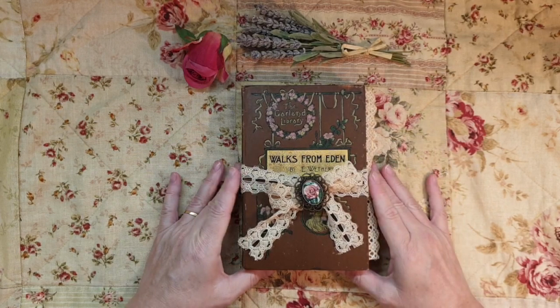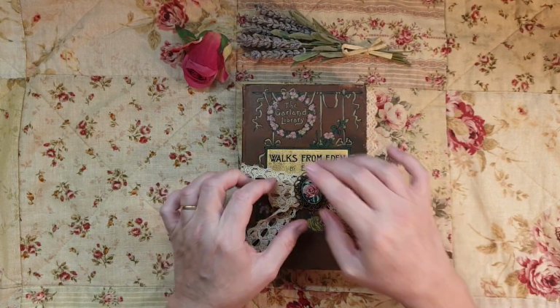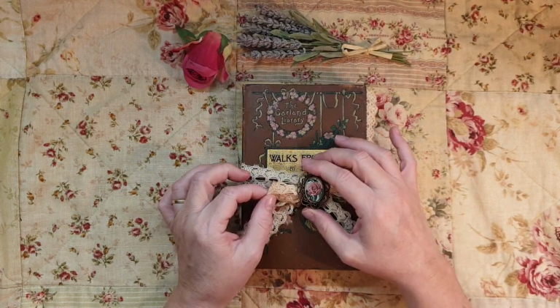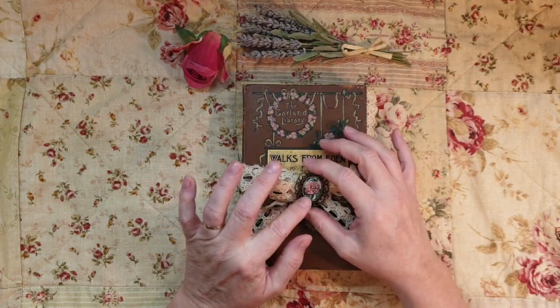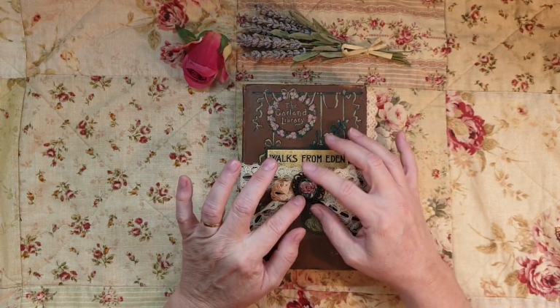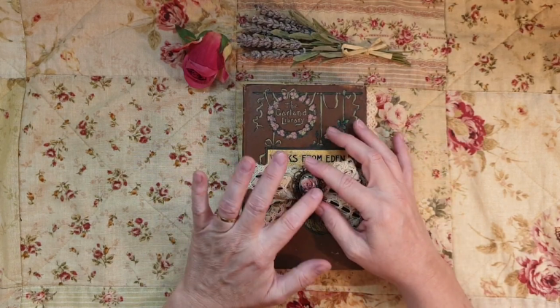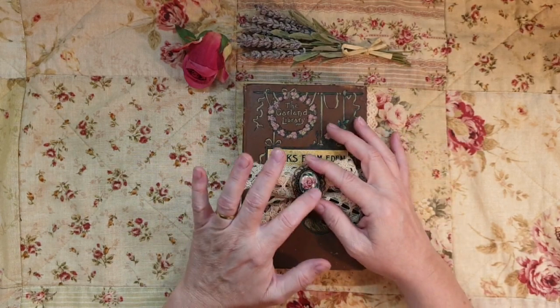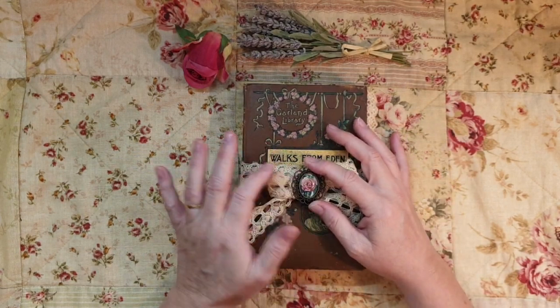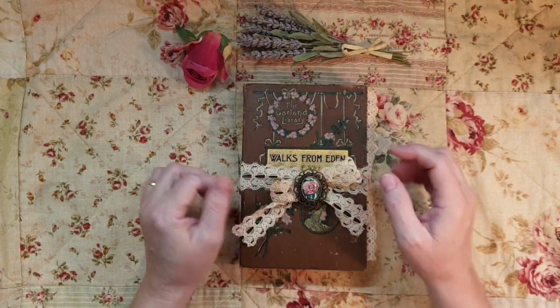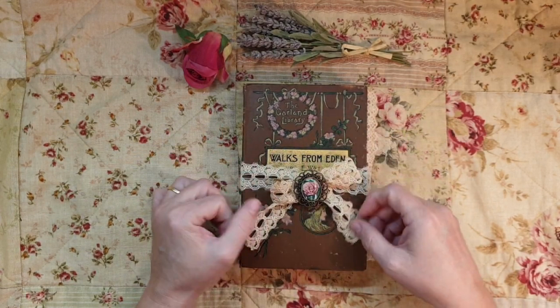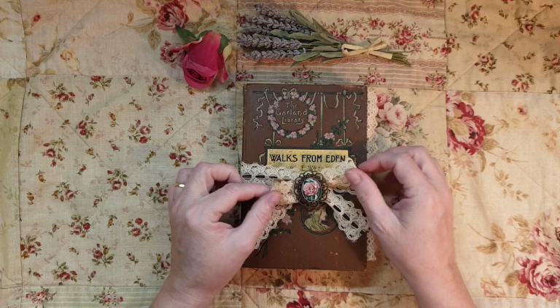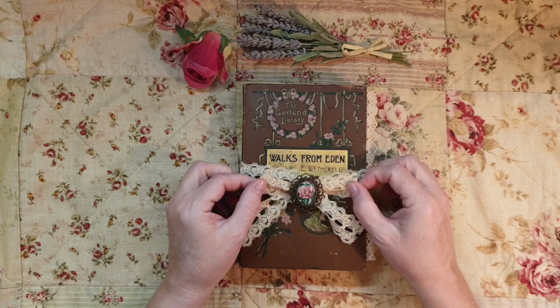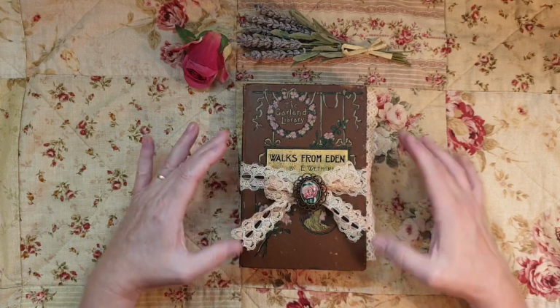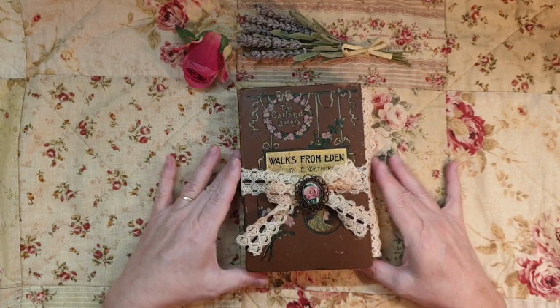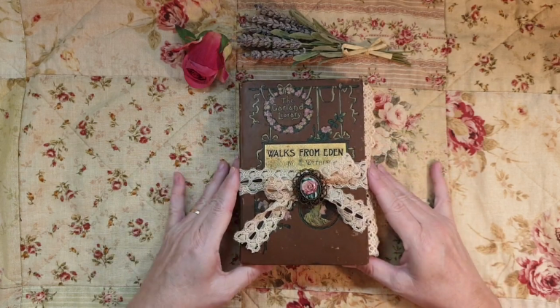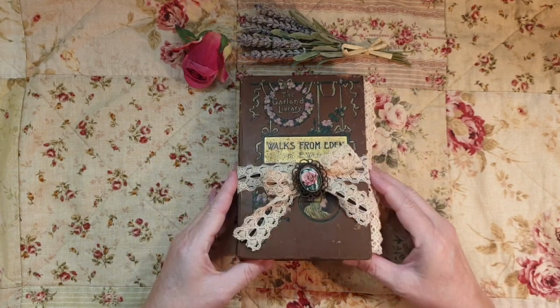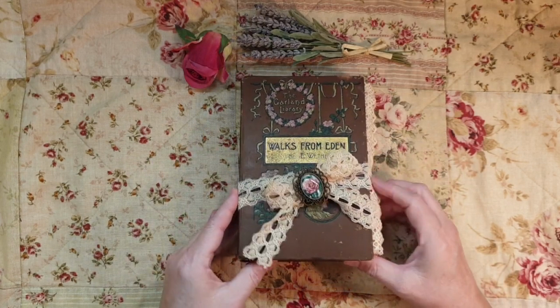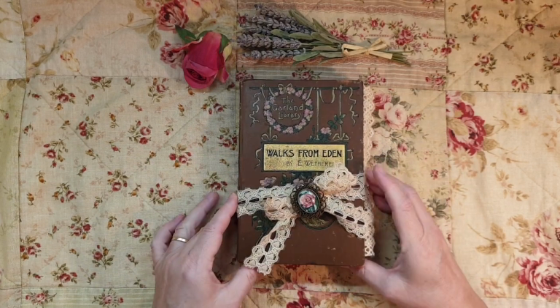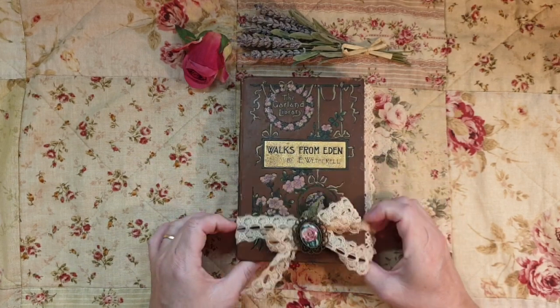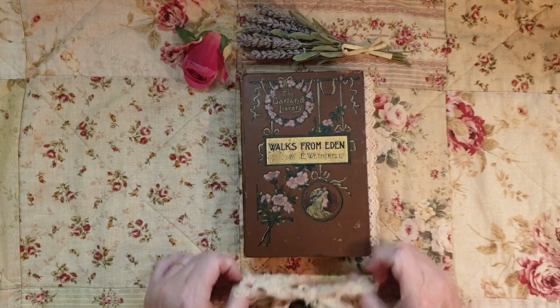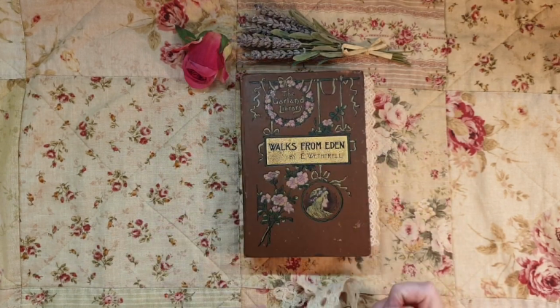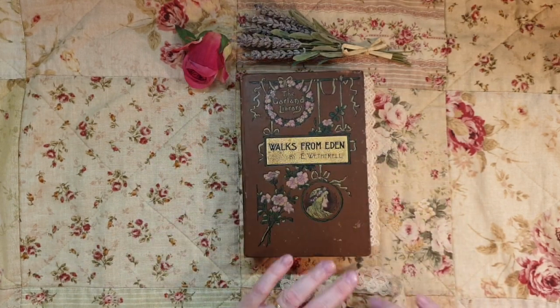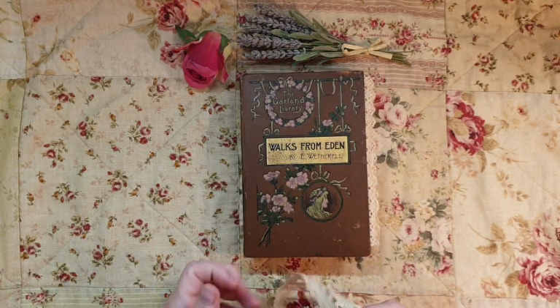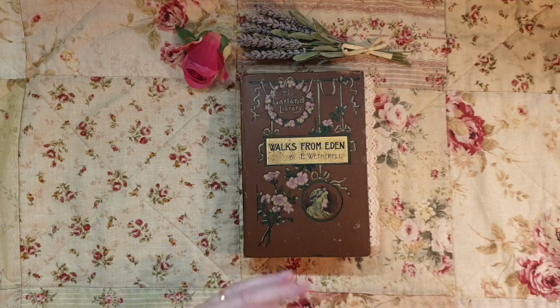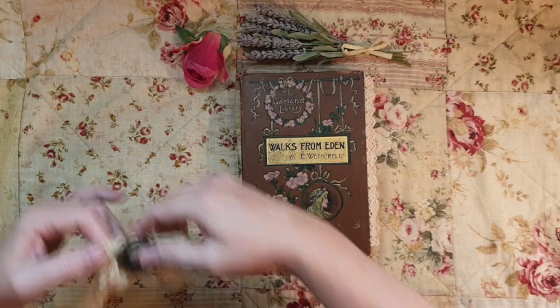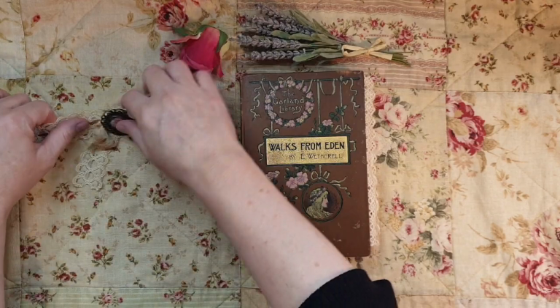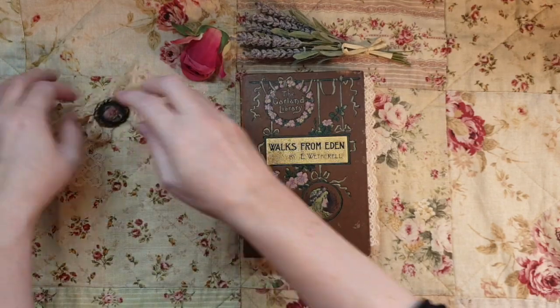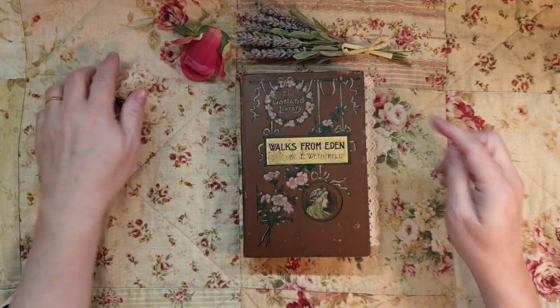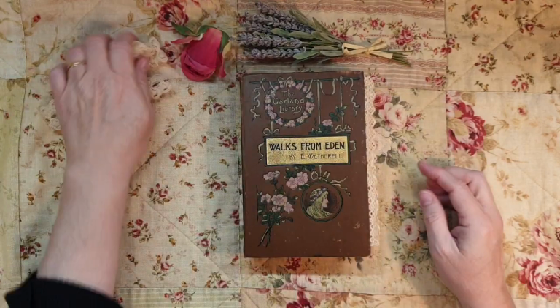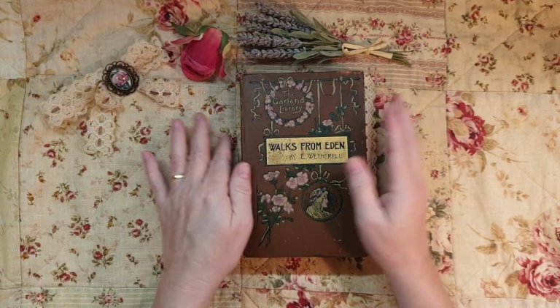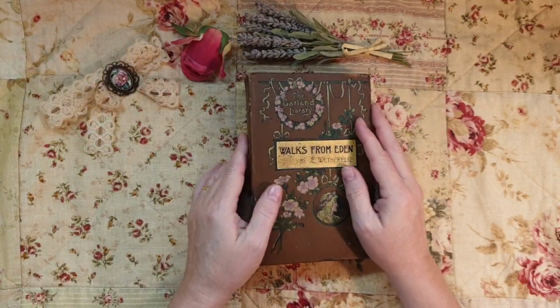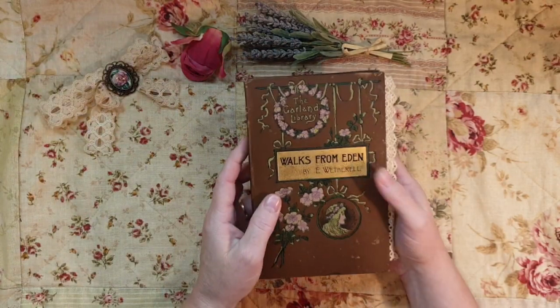It didn't need a latch or closure, so I thought I'll just put a little brooch - I made one of these little brooches - and a bit of lace. I'm going to take you through this beautiful book.